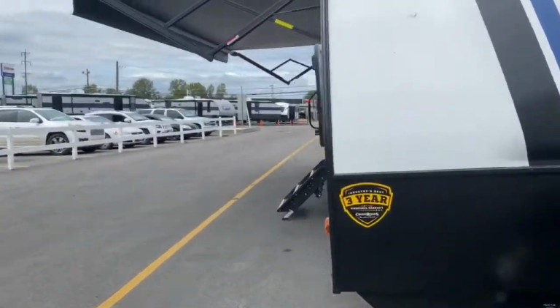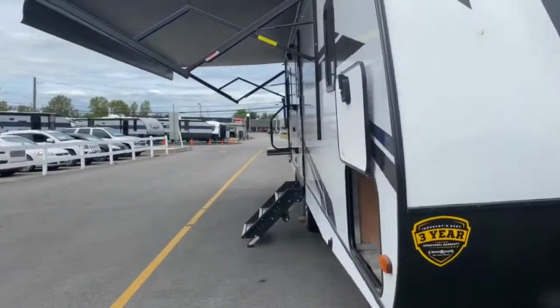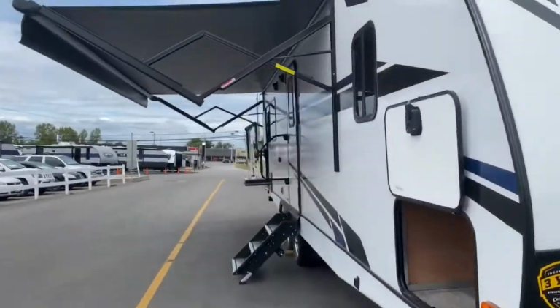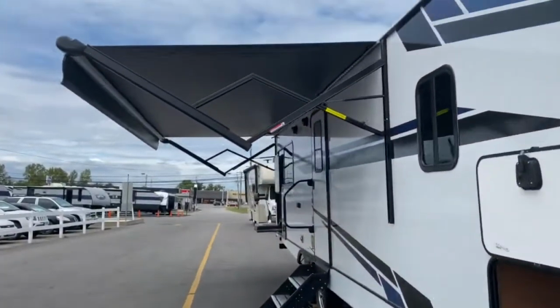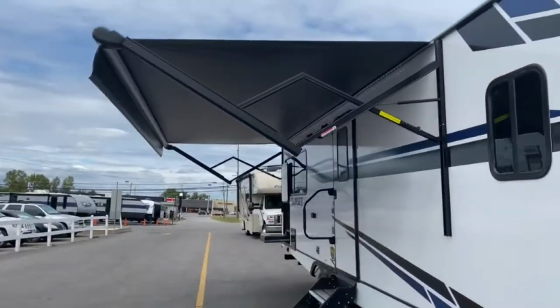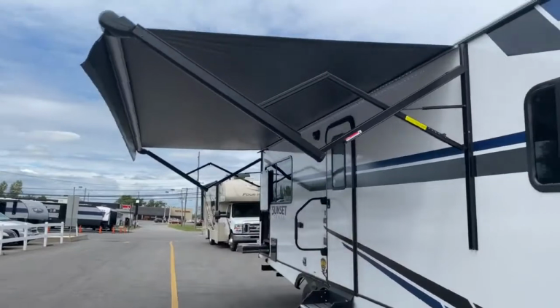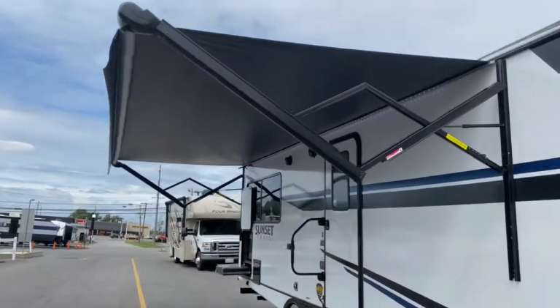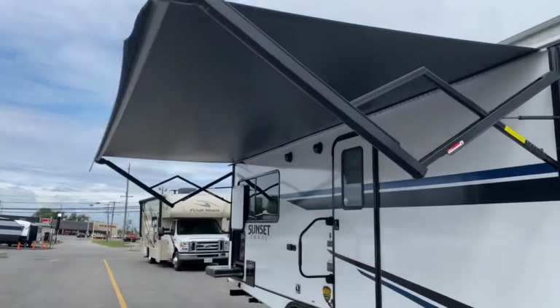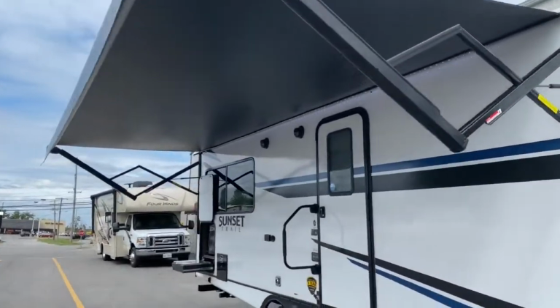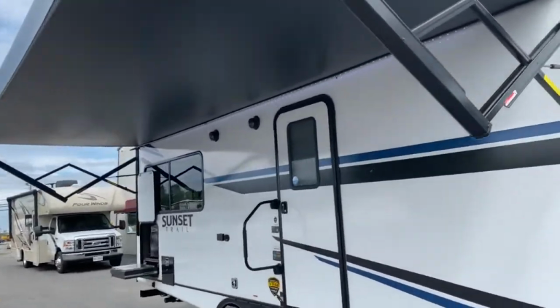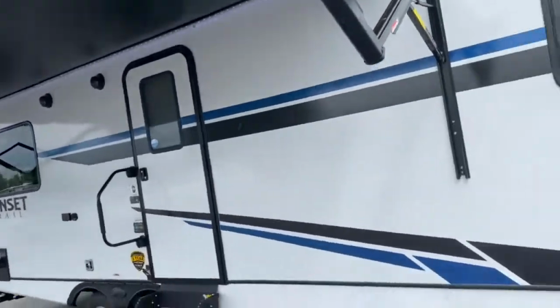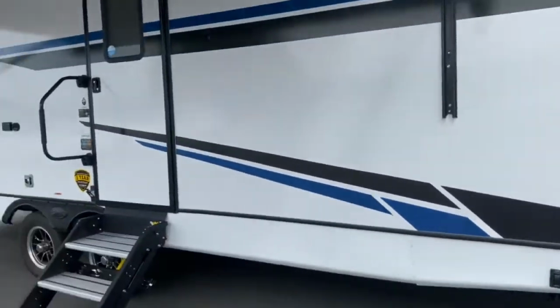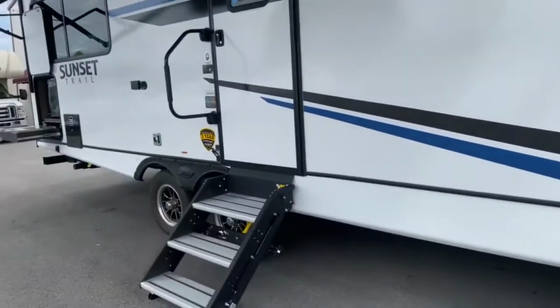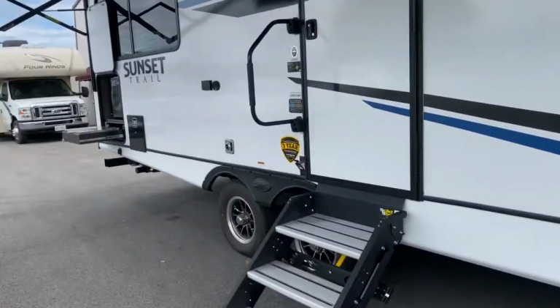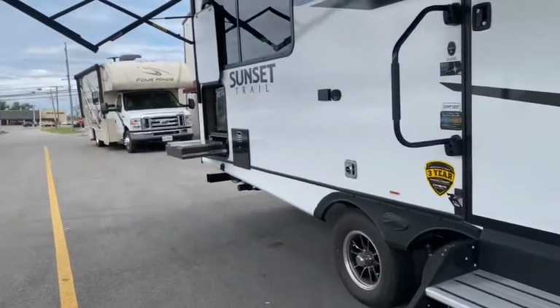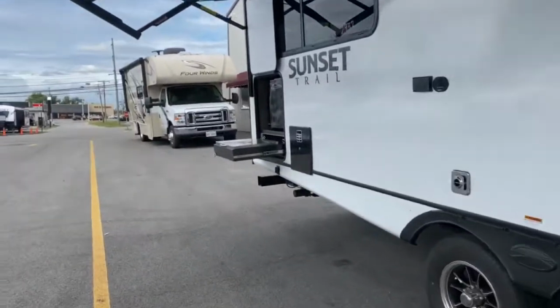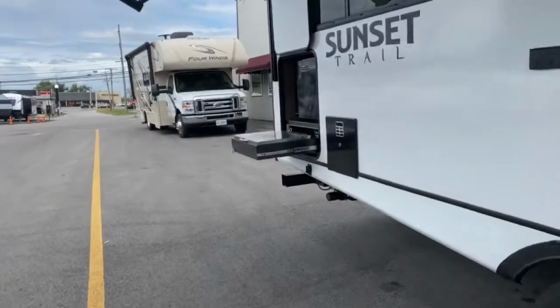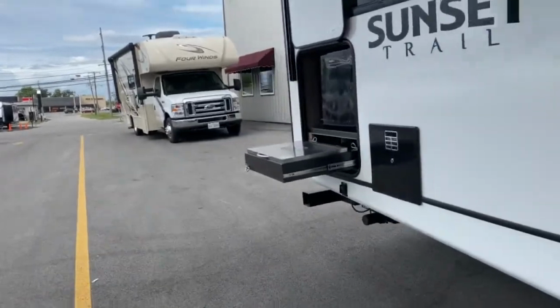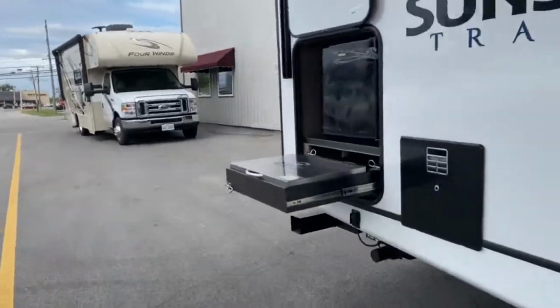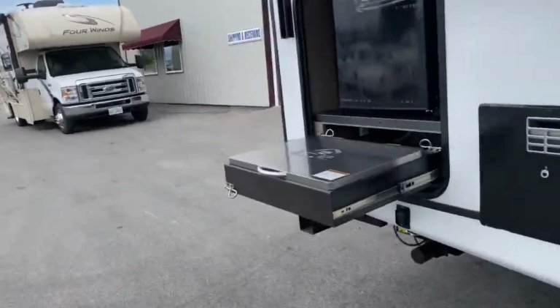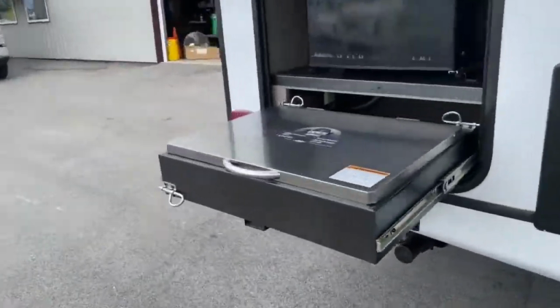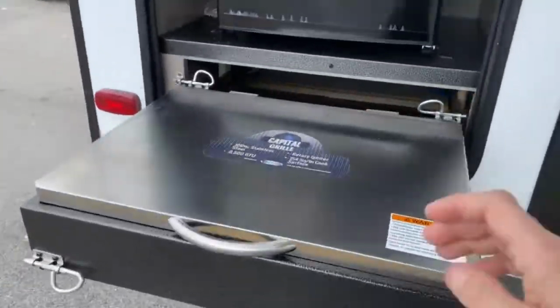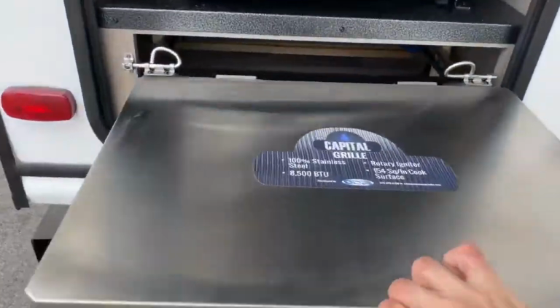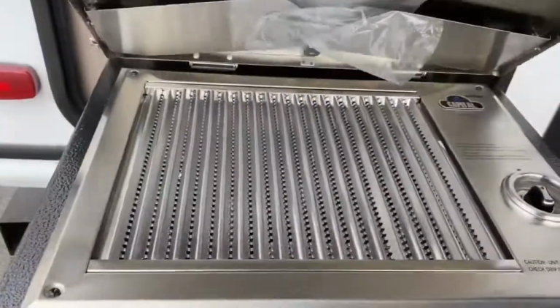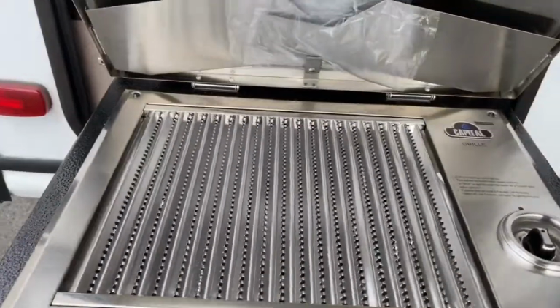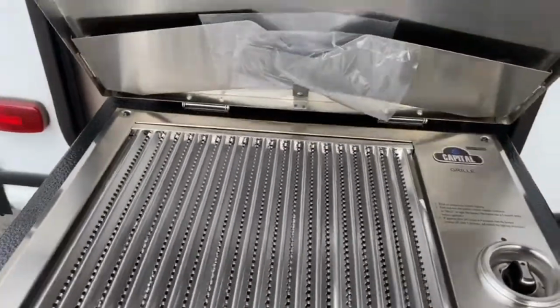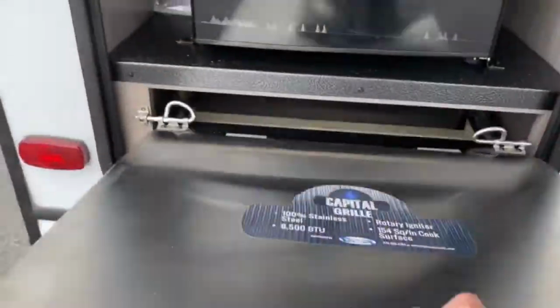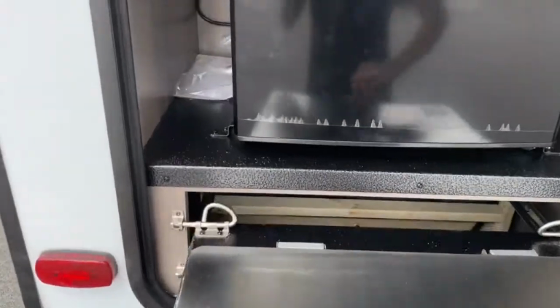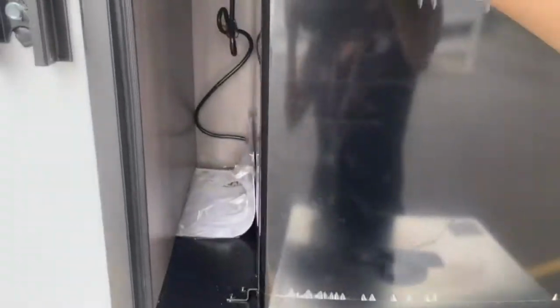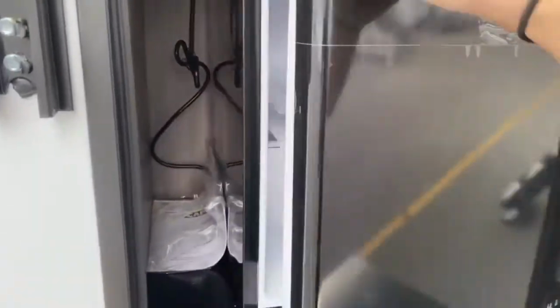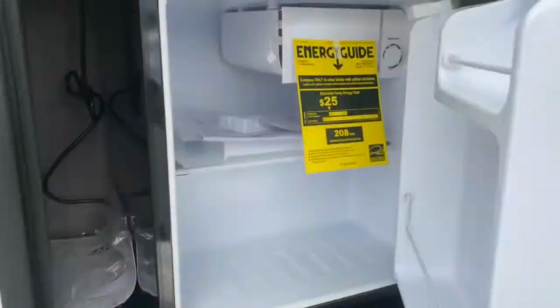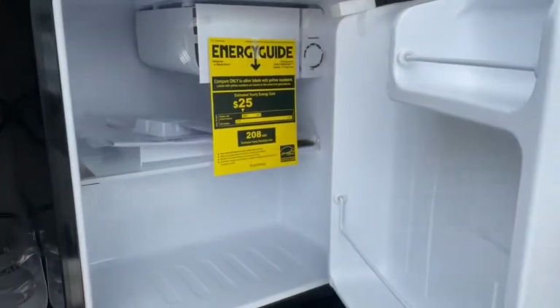On the passenger side you've got a large lighted and power awning, and a nice little outdoor kitchen that has the Capitol Grill and Hot Point cube refrigerator.